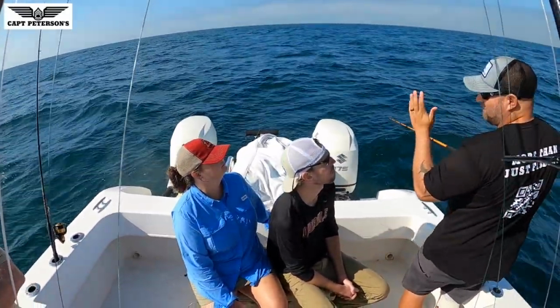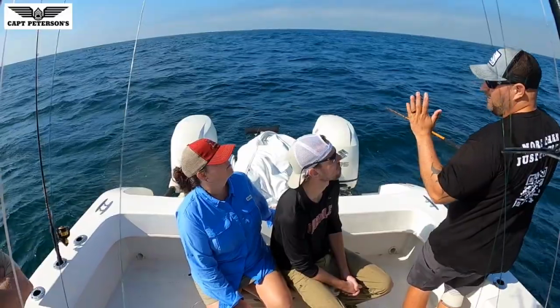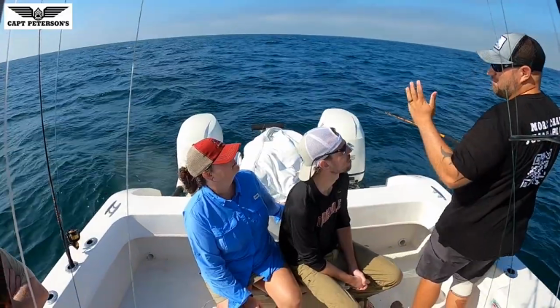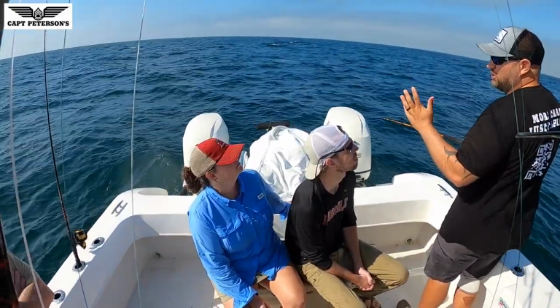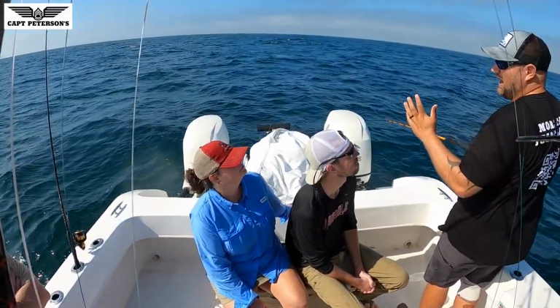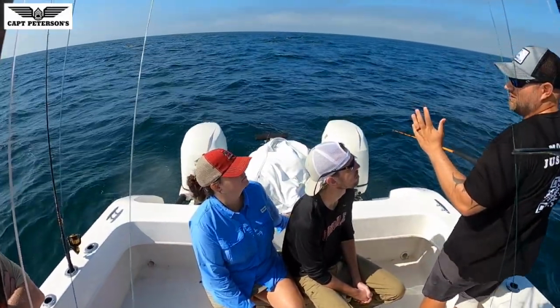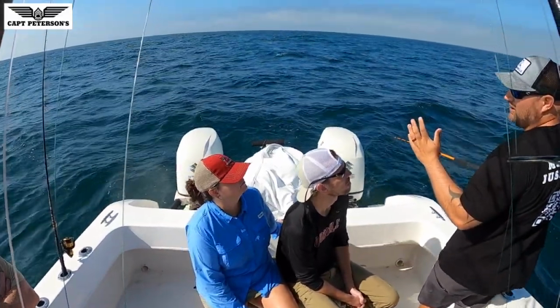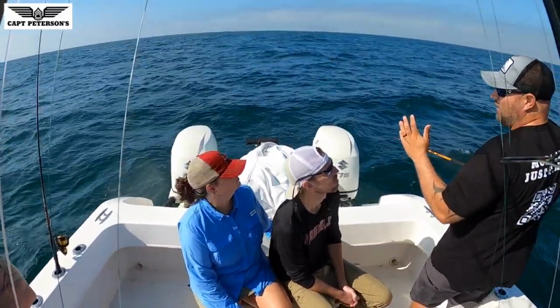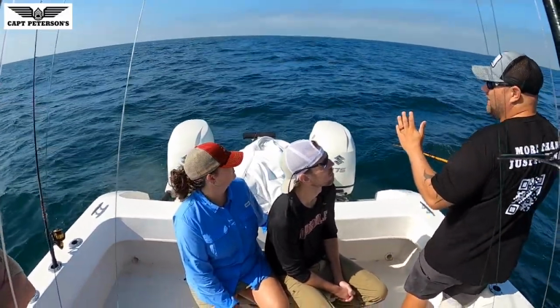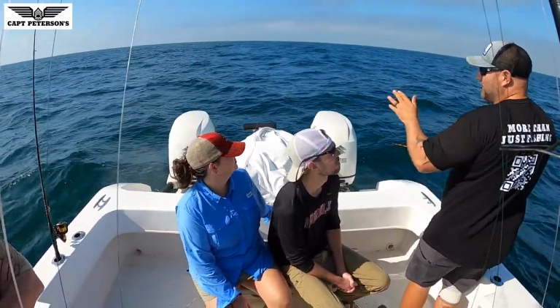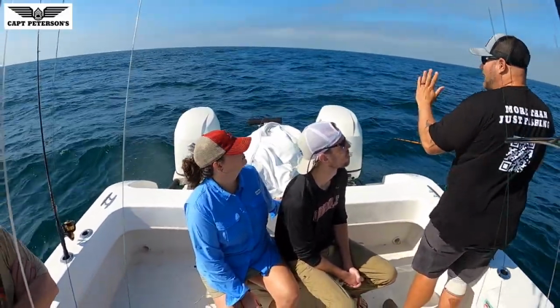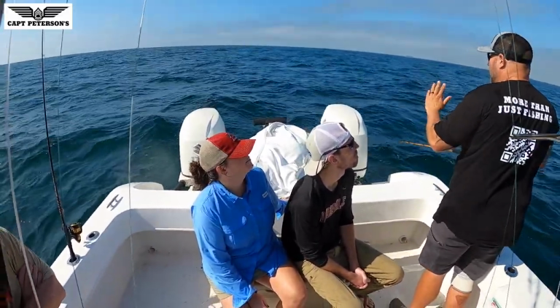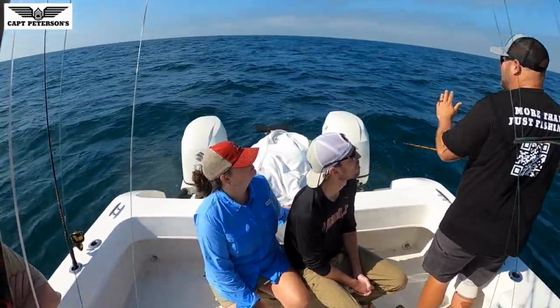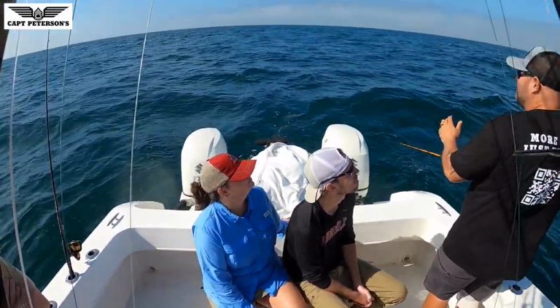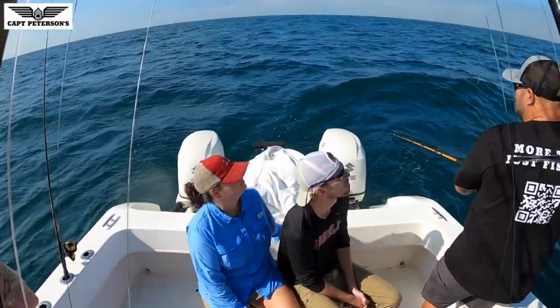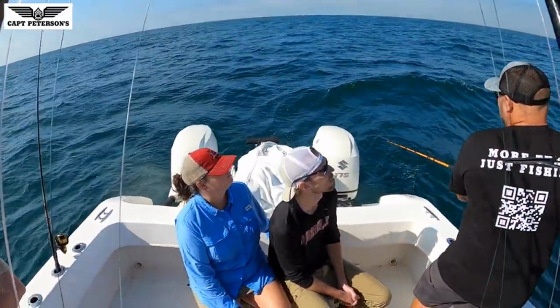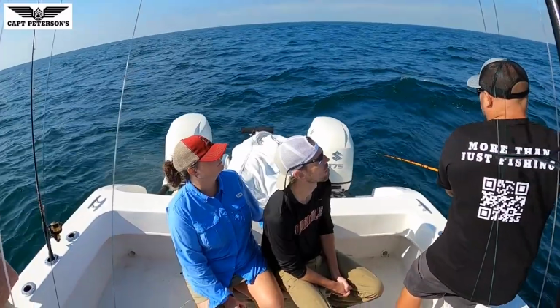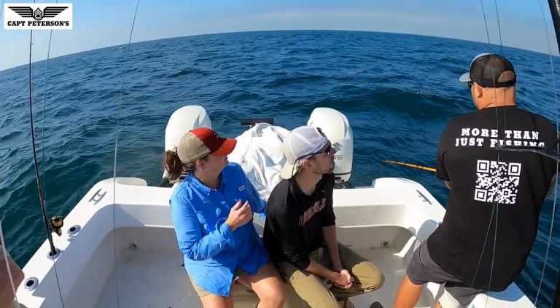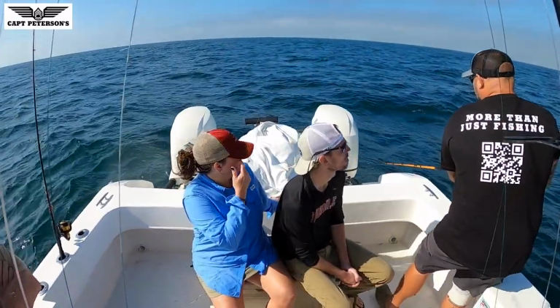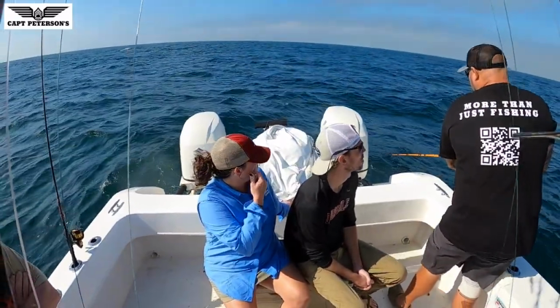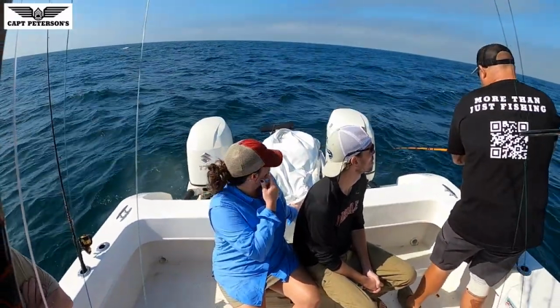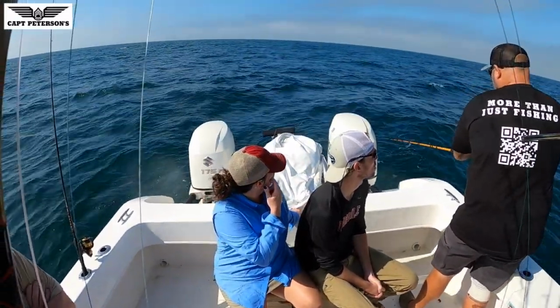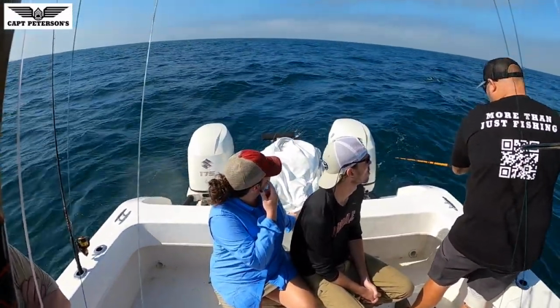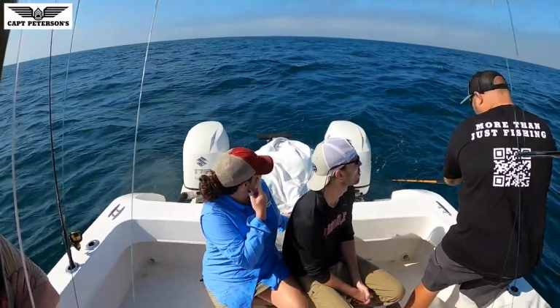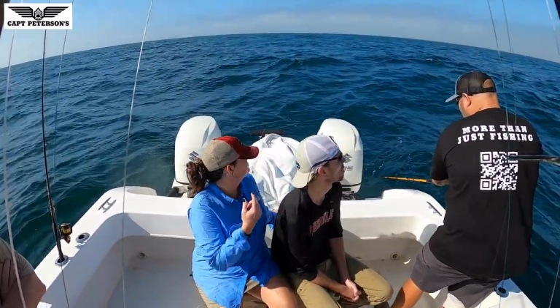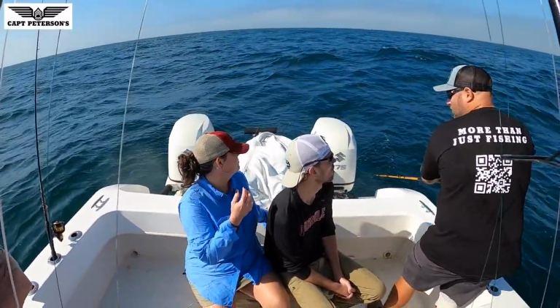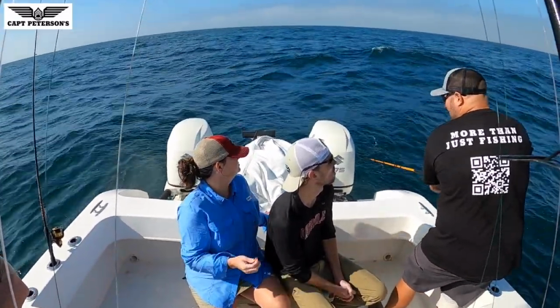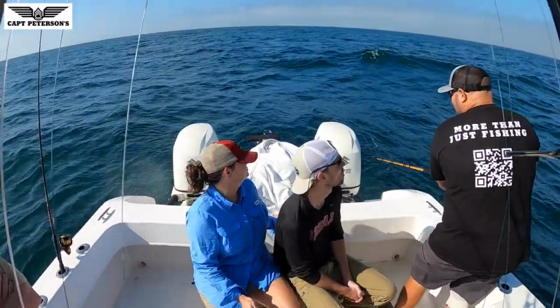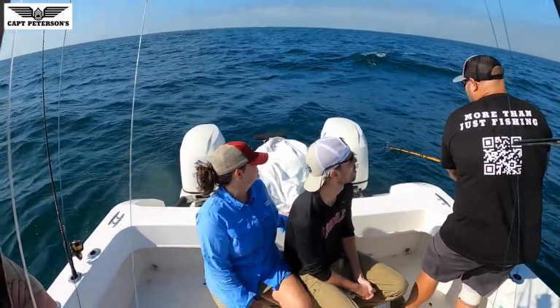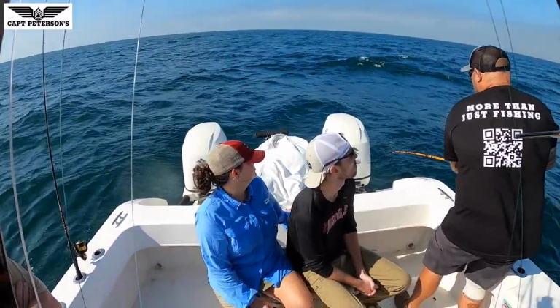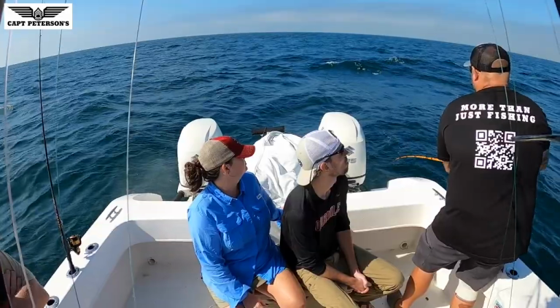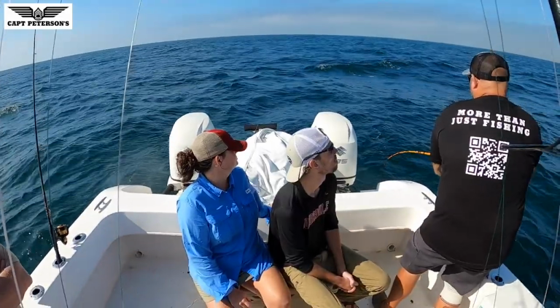Just let them count like 2-1,000, 1-1,000, 1-1,000, 2-1,000, maybe even 3-1,000. I even take my rod, put it down and get more slack, and then just start reeling up.